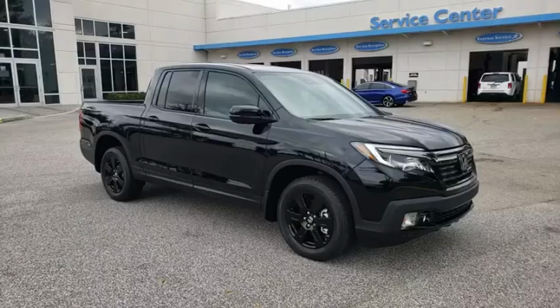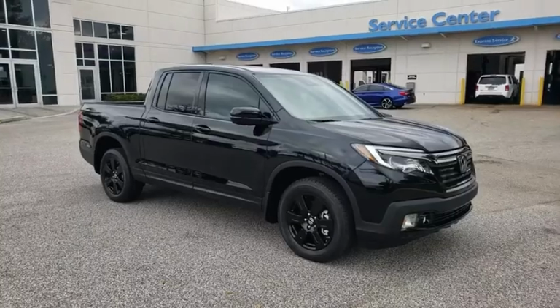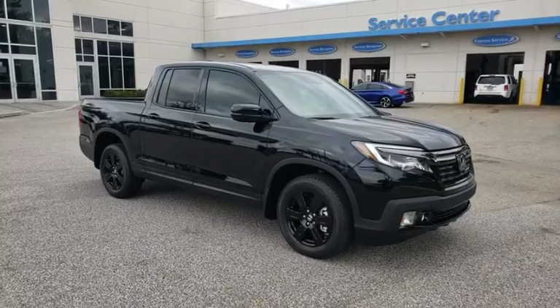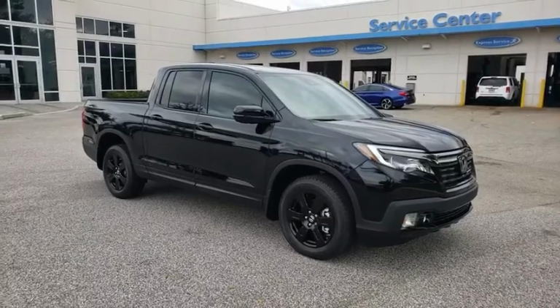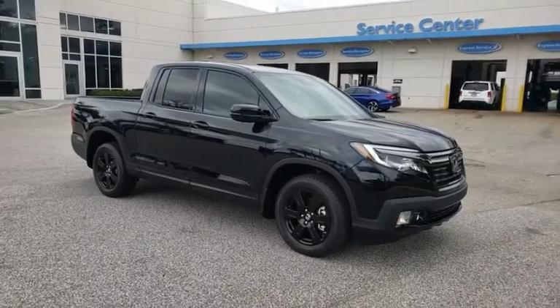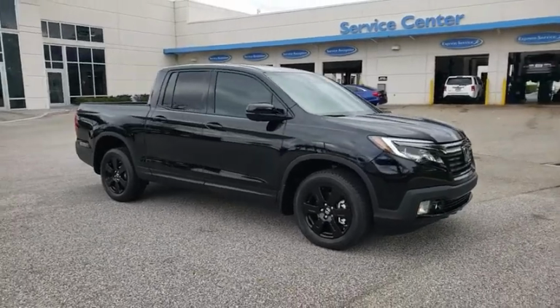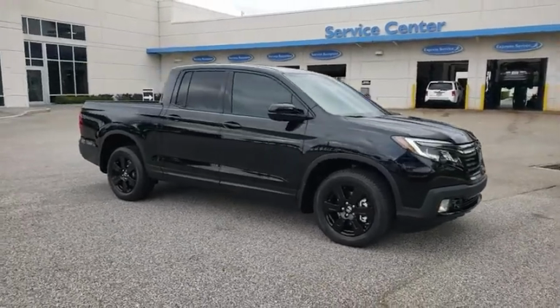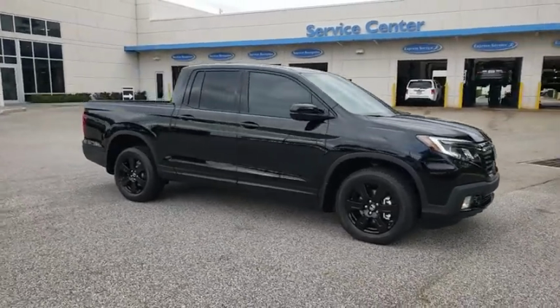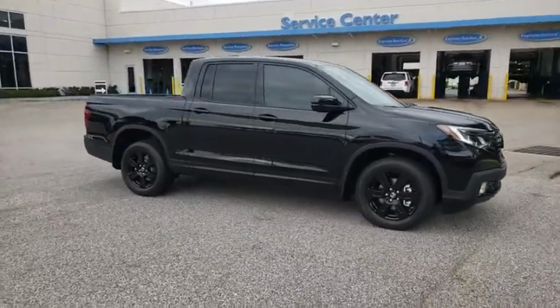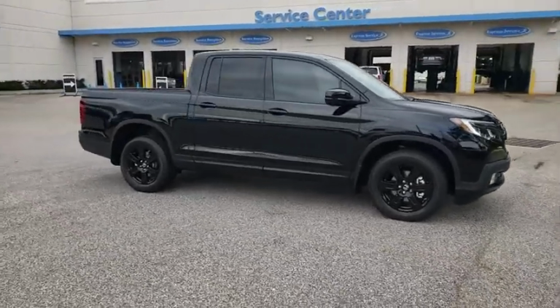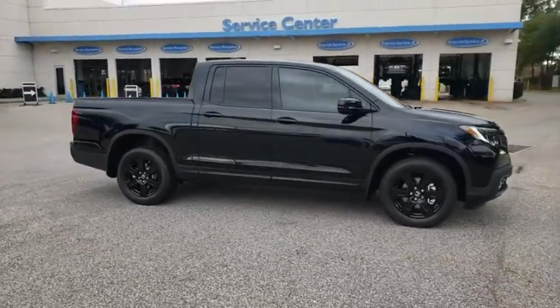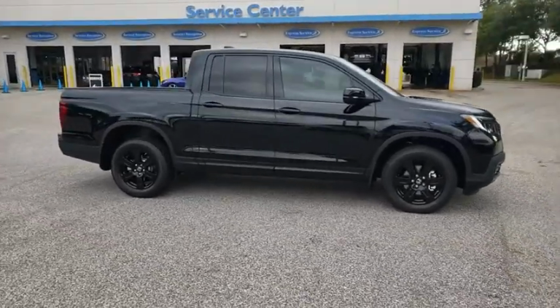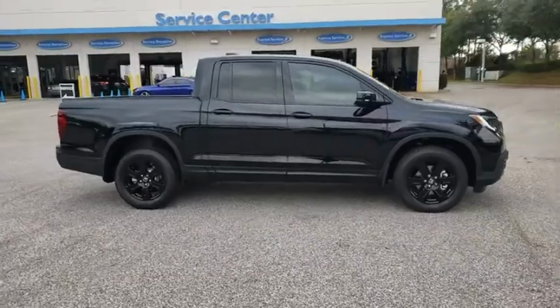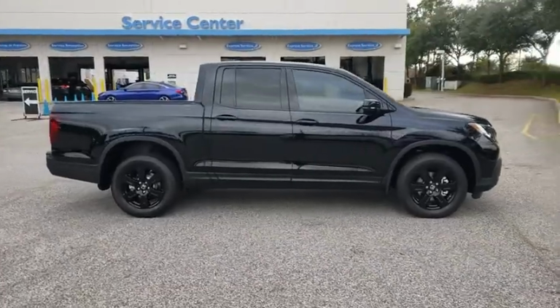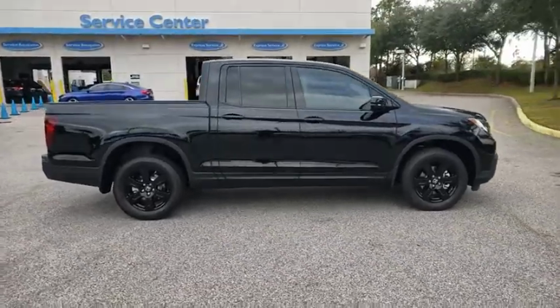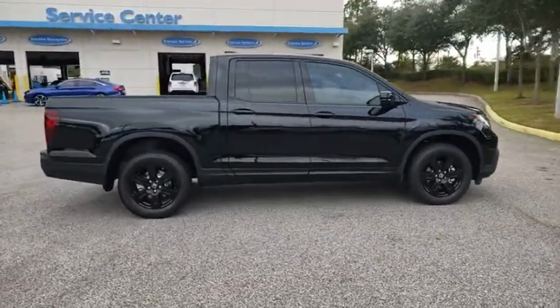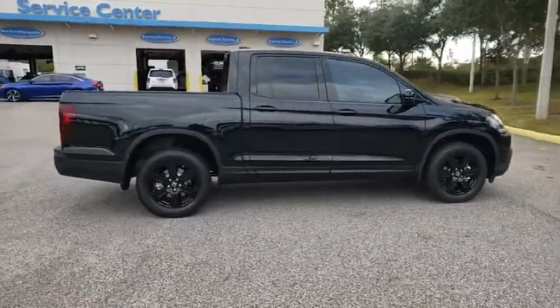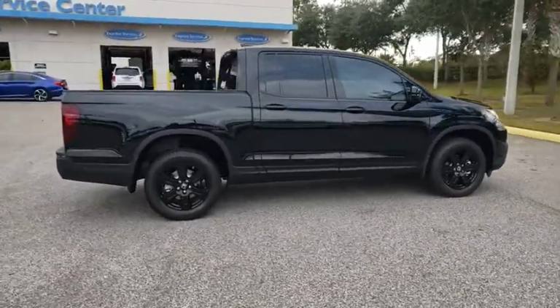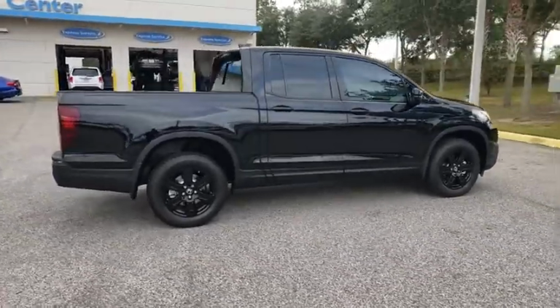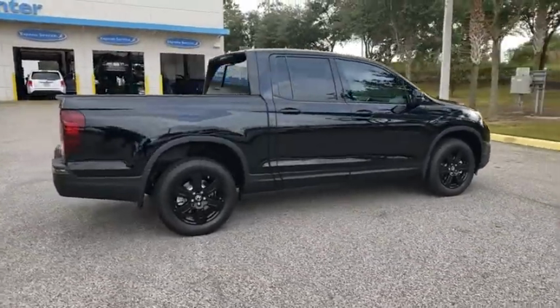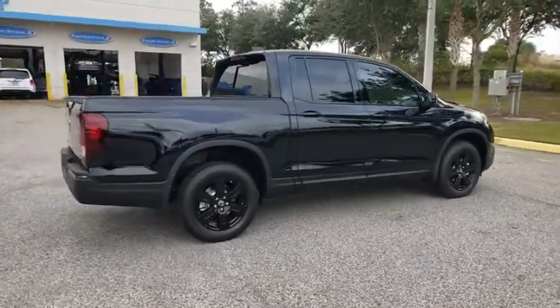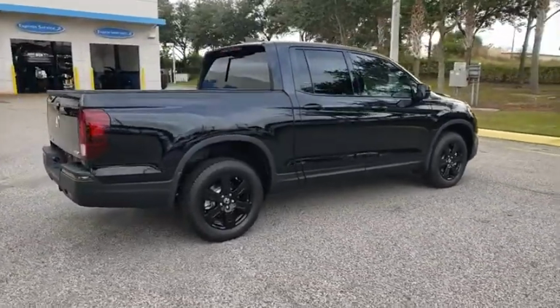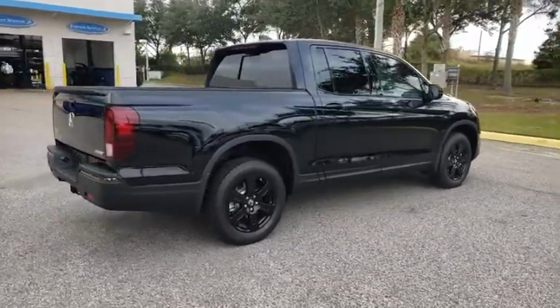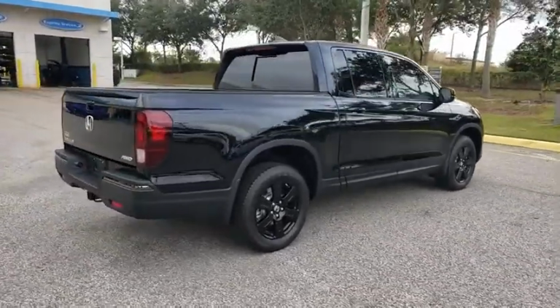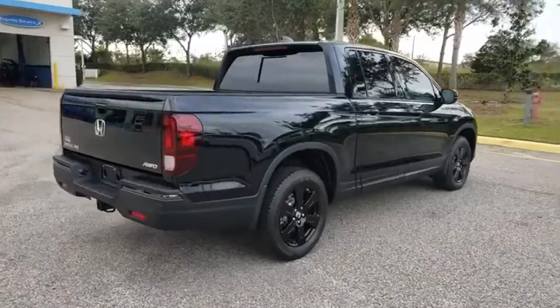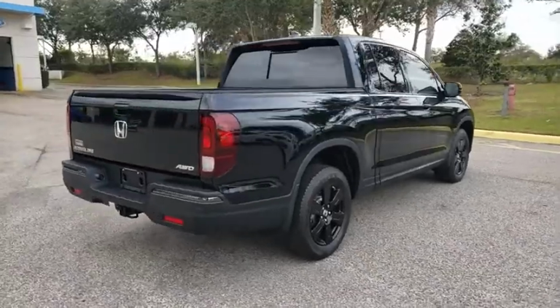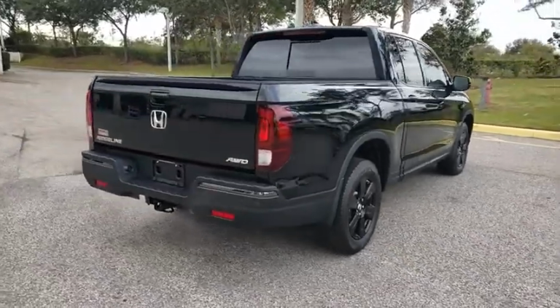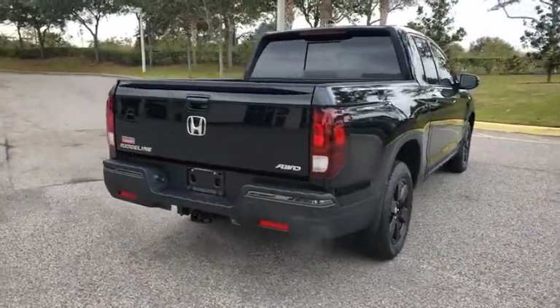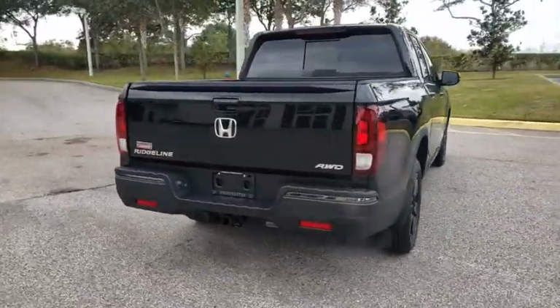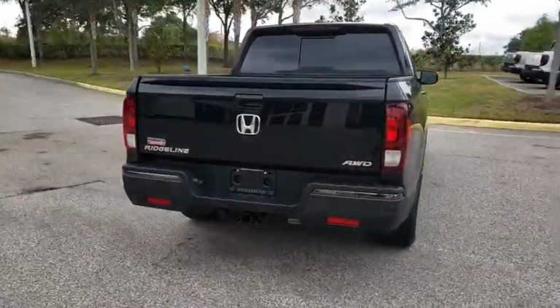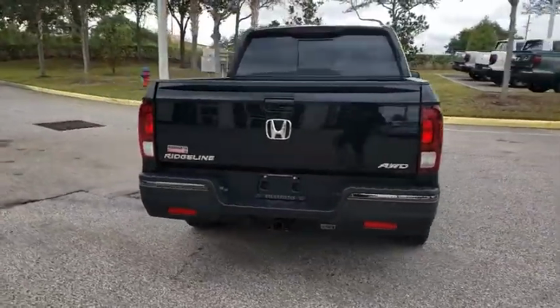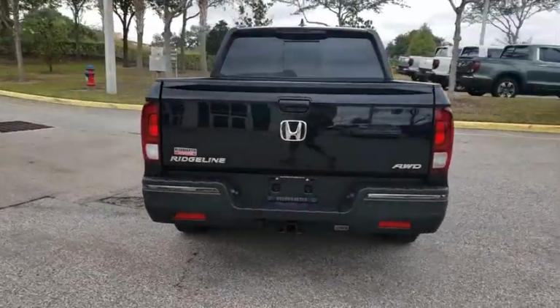2019 Honda Ridgeline. The Ridgeline was designed to give you exactly what you need to get the job done. And with Honda quality built right in, this truck can be with you for the long haul. Here are some of this vehicle's great options.